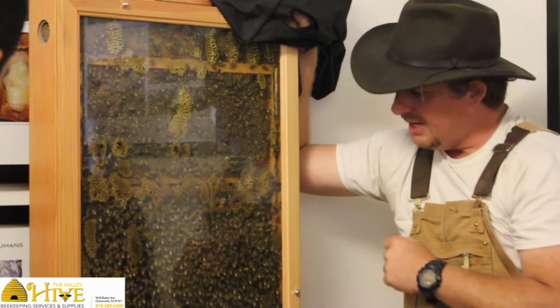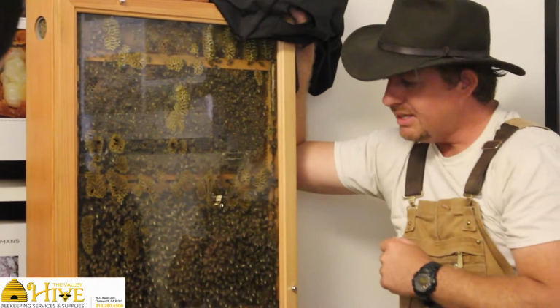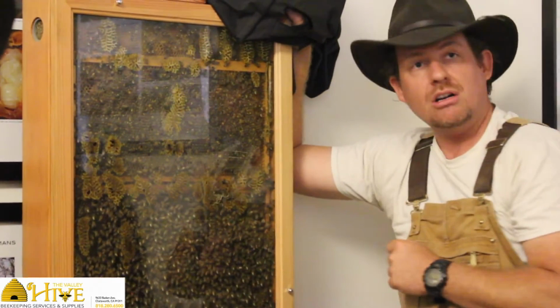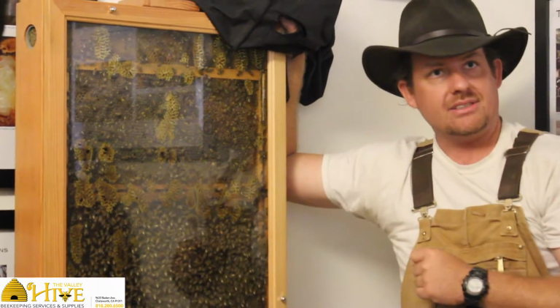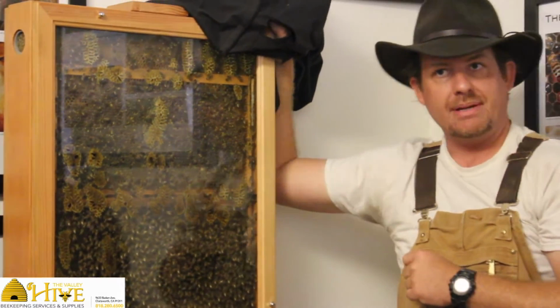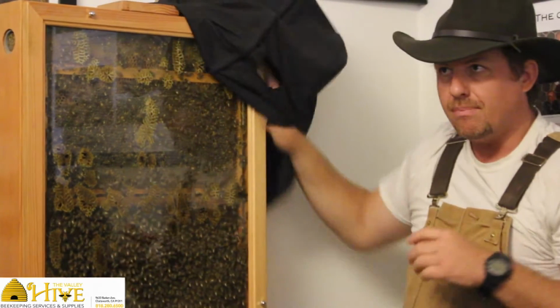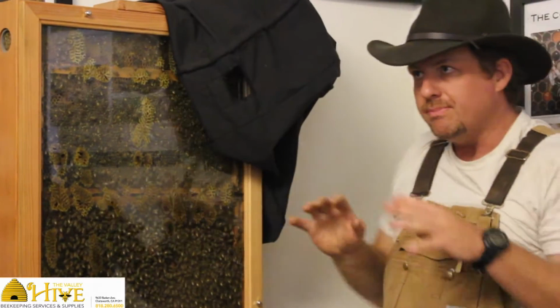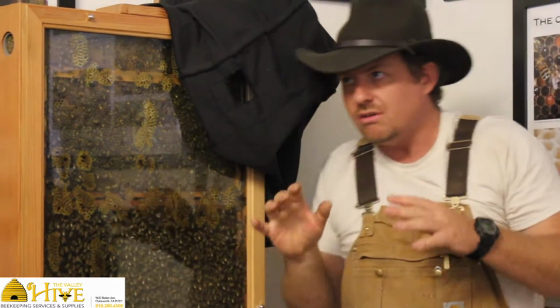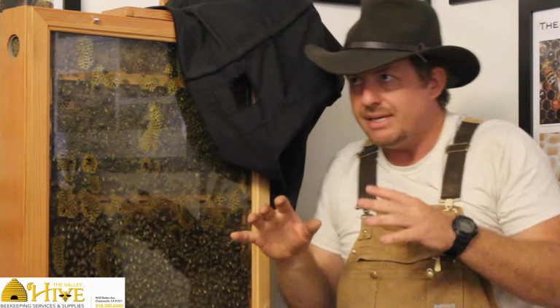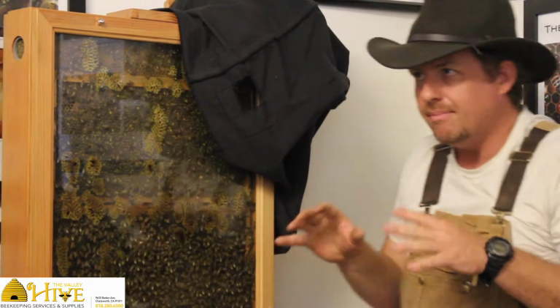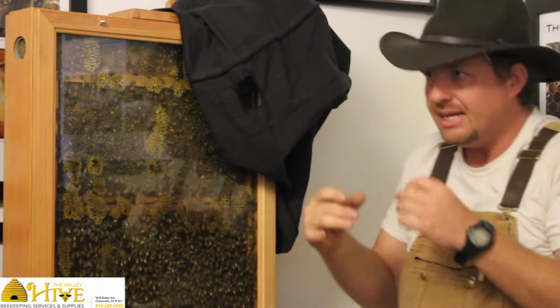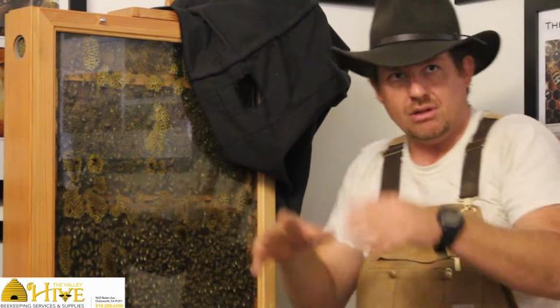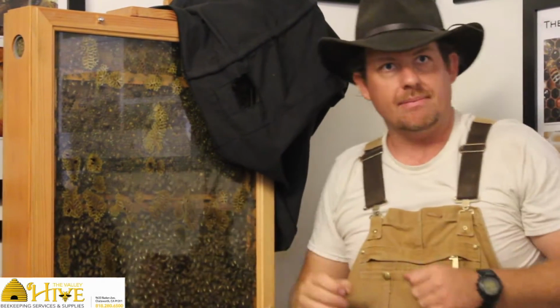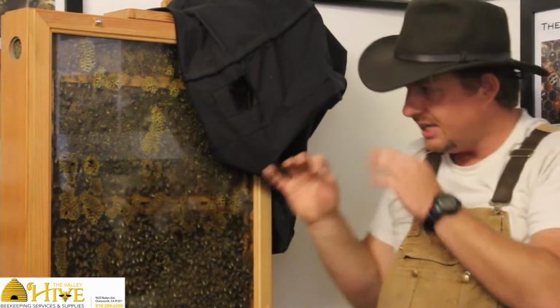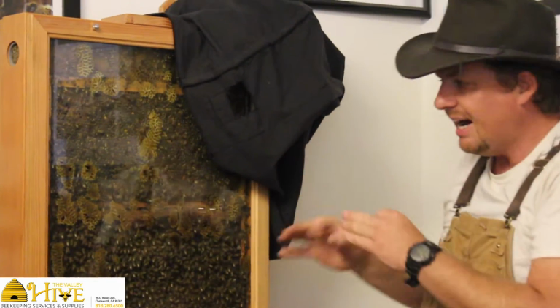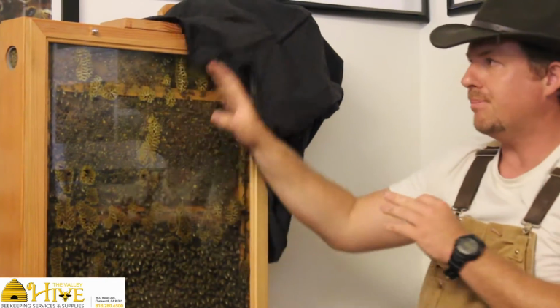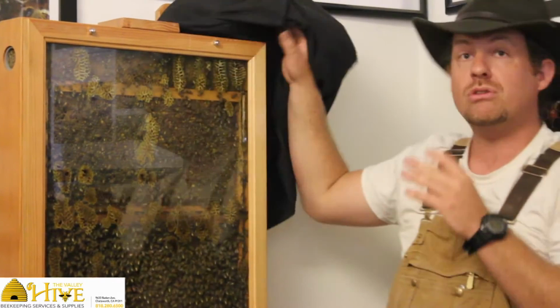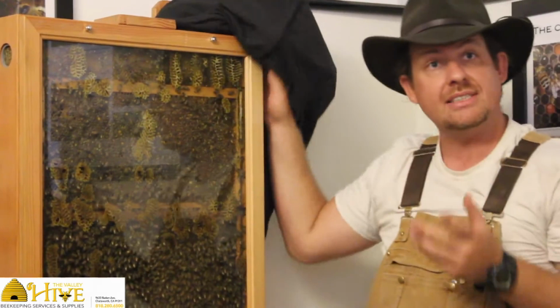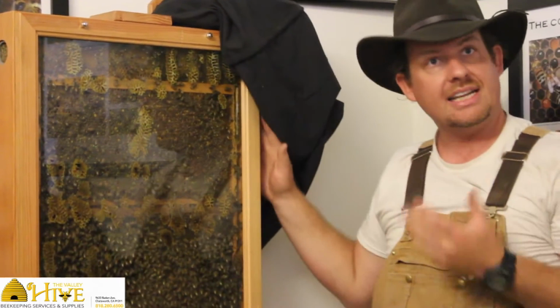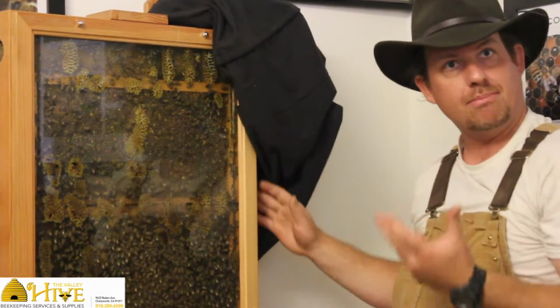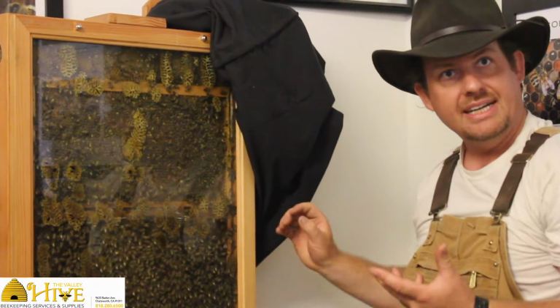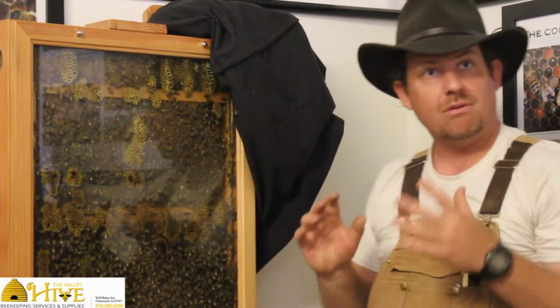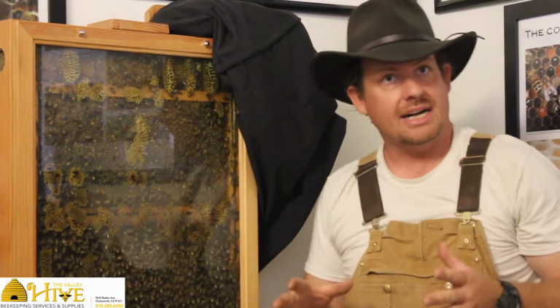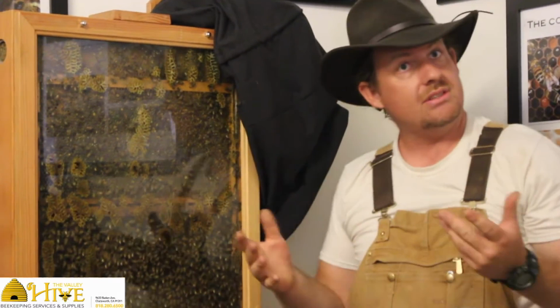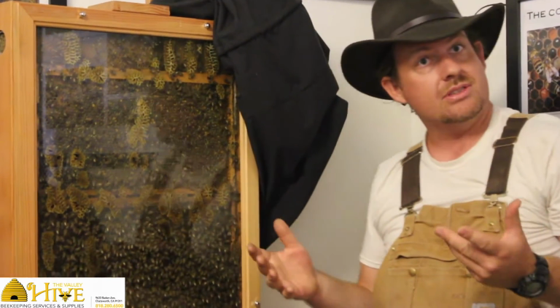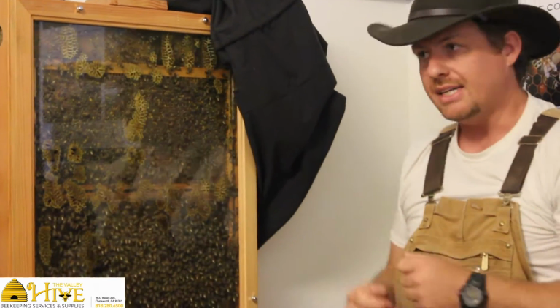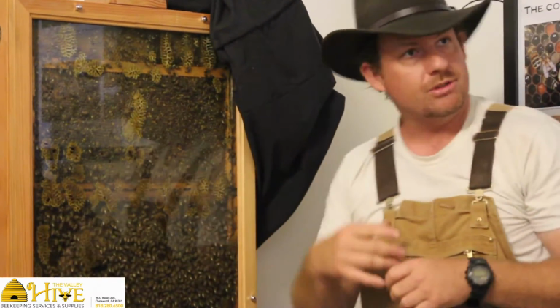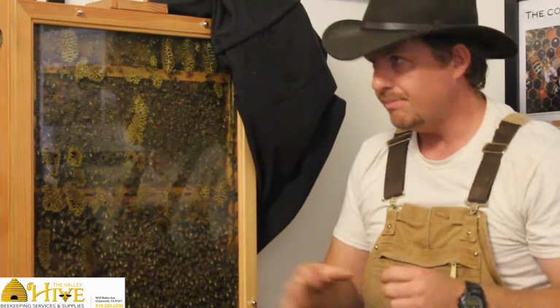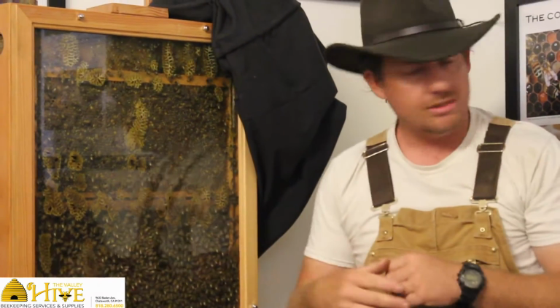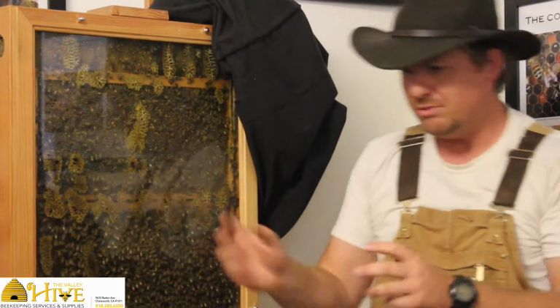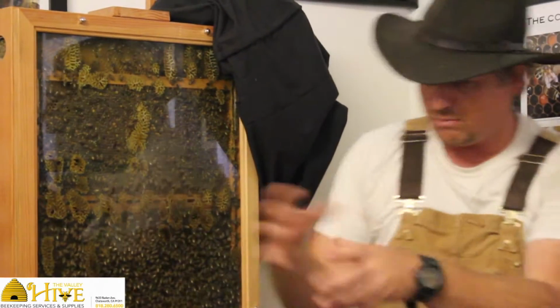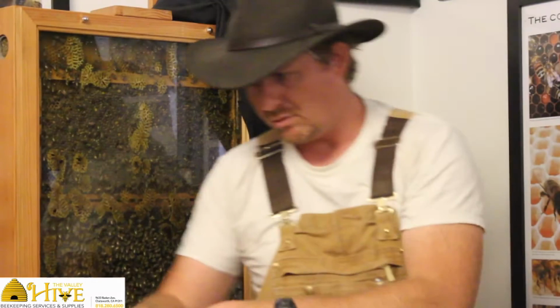And then they become guard bees. Those are the bees that are on the porch making sure that all the bees that come in actually belong to them. Each hive has a particular scent like a fingerprint, and they can recognize their sisters — 'you're good, yep you're good, oh you don't' — wrestle wrestle wrestle.